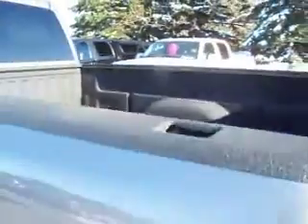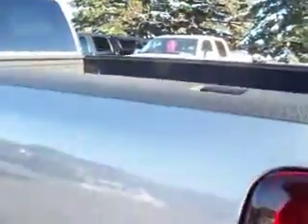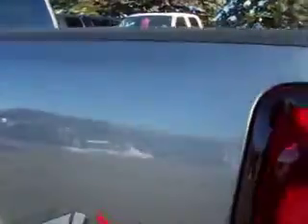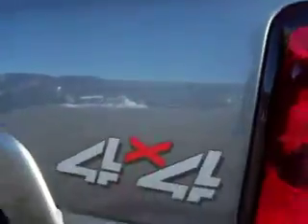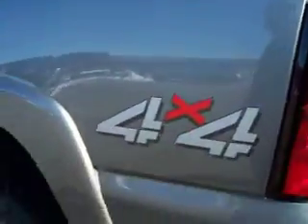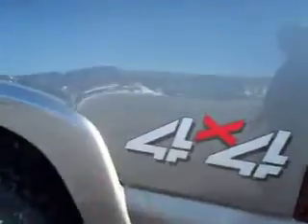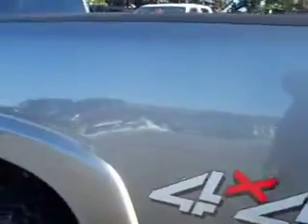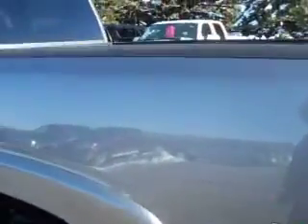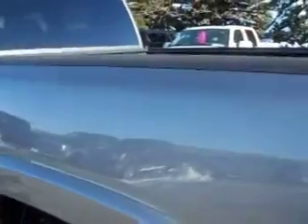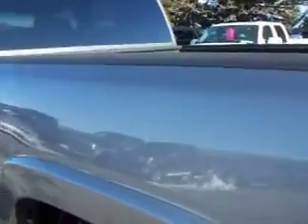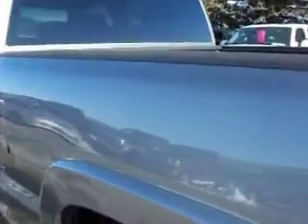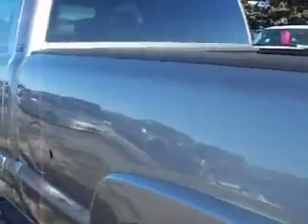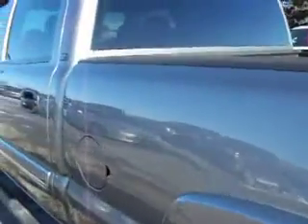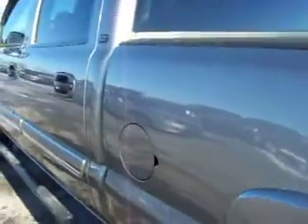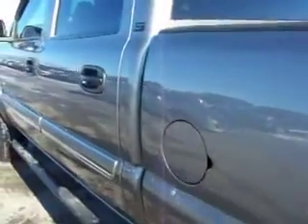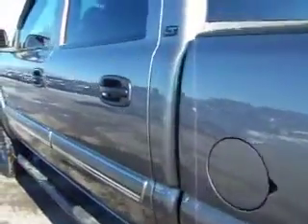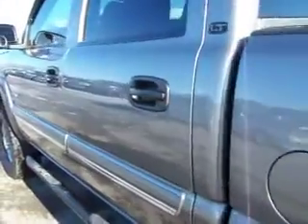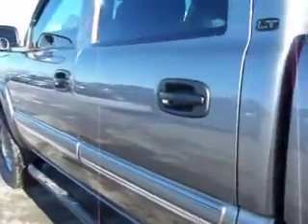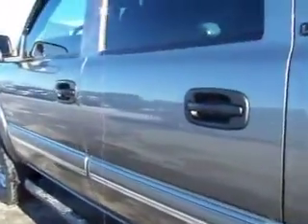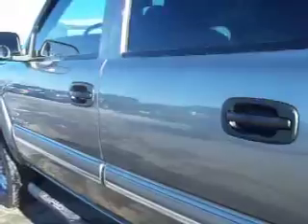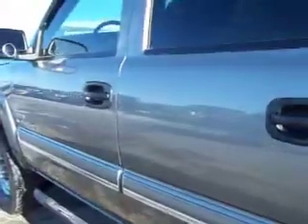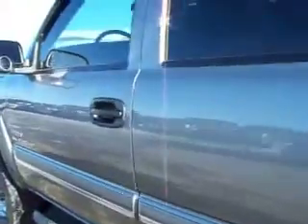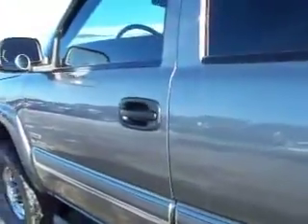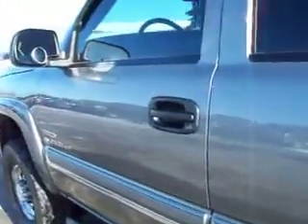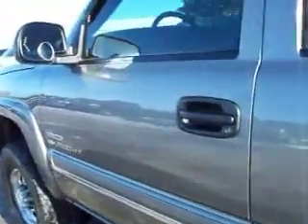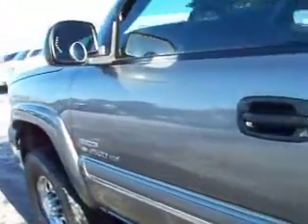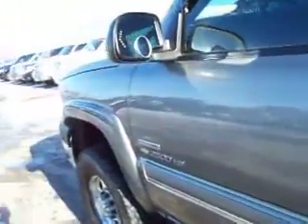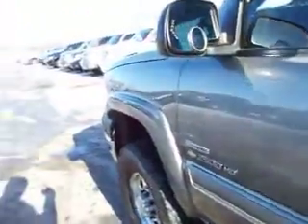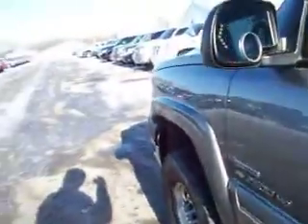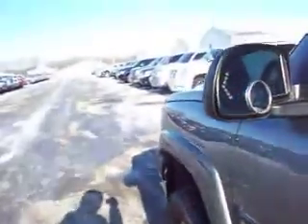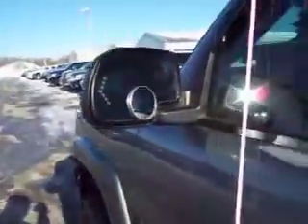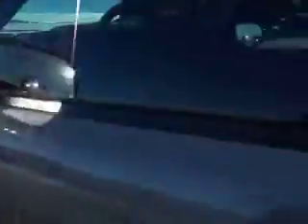There's spray-in bed liner down this side of the truck — very clean. No dents, no dings, and power folding mirrors.